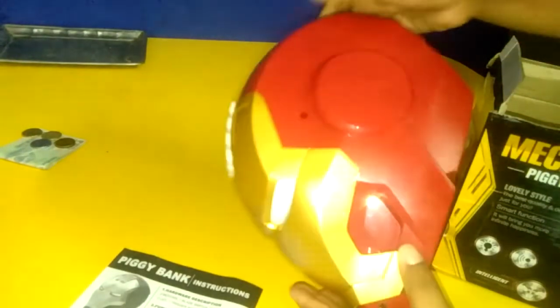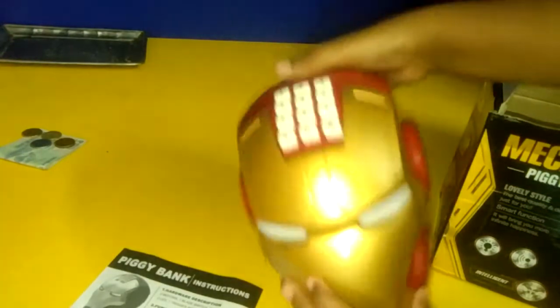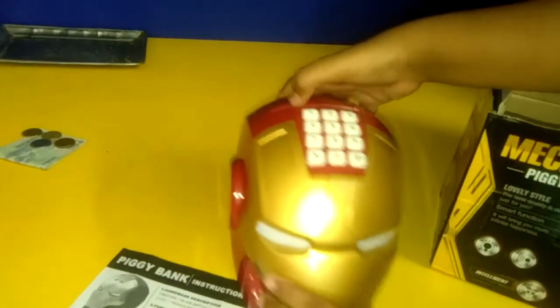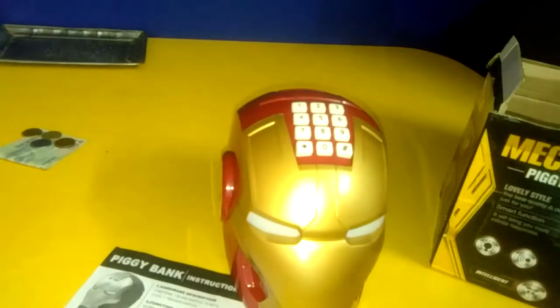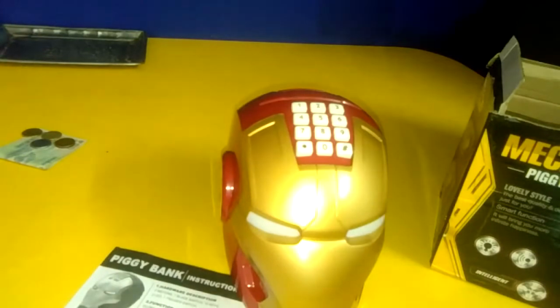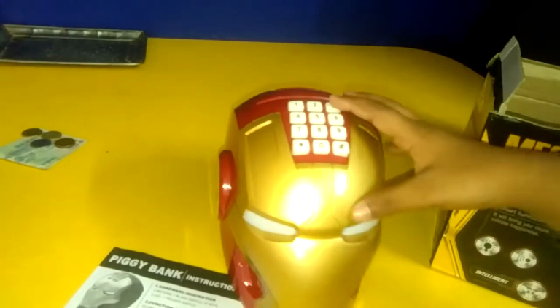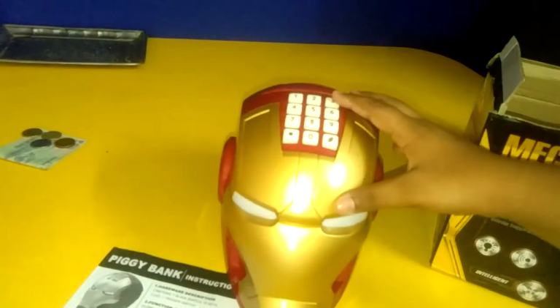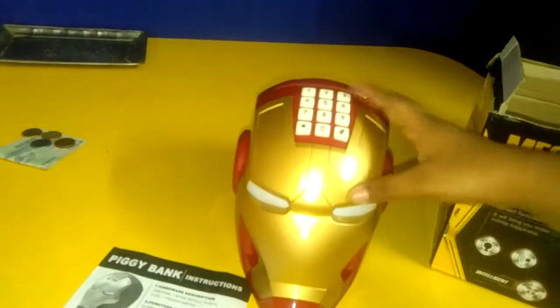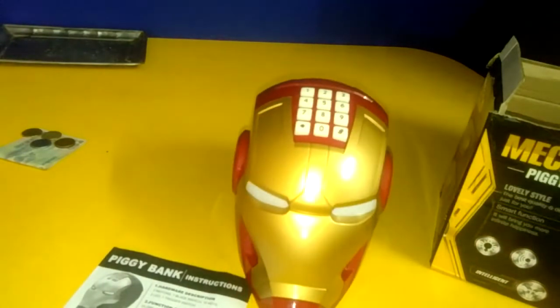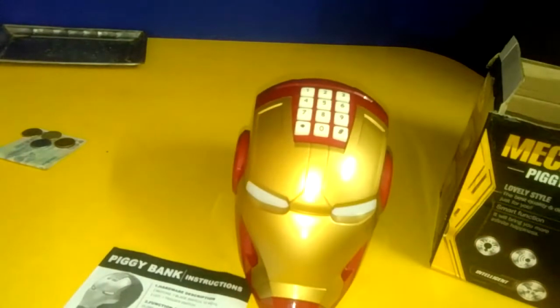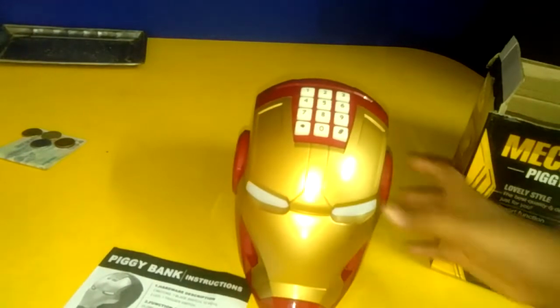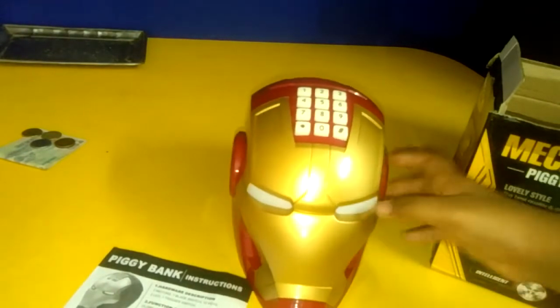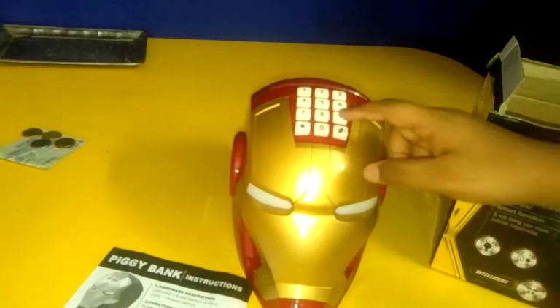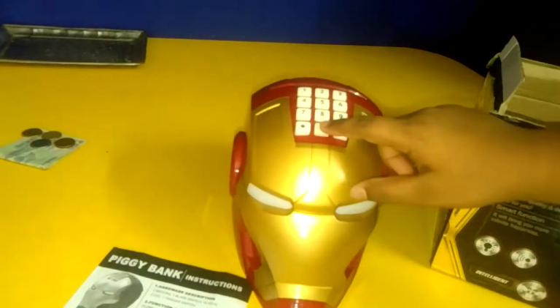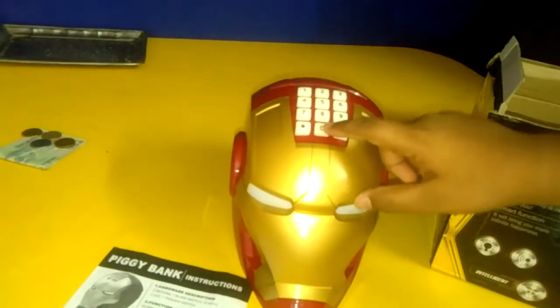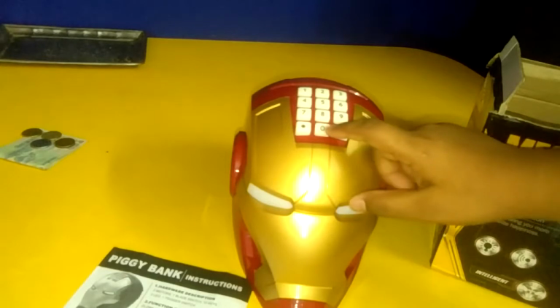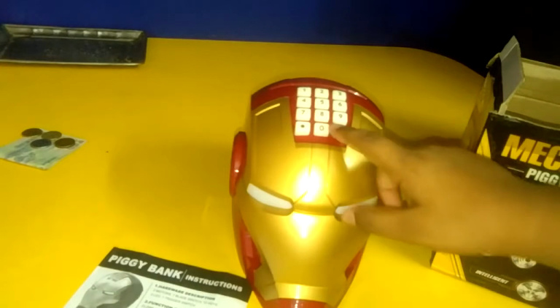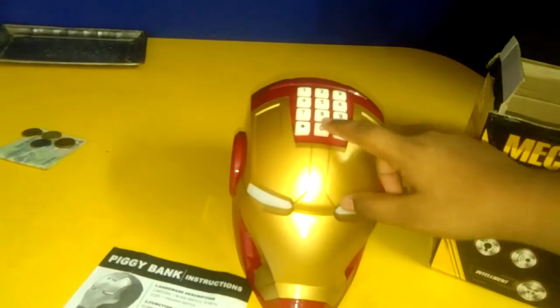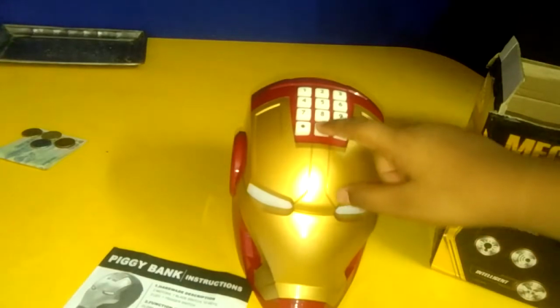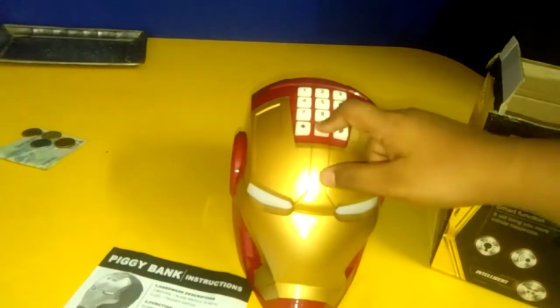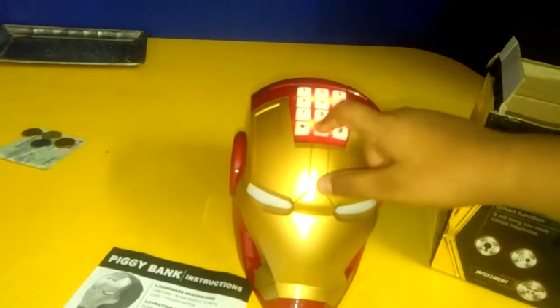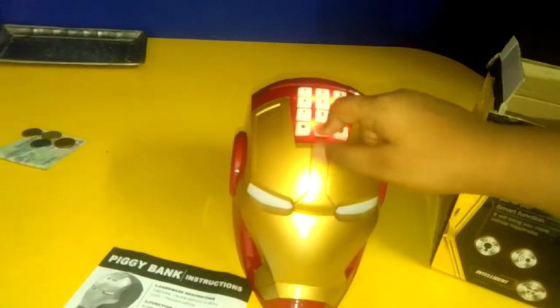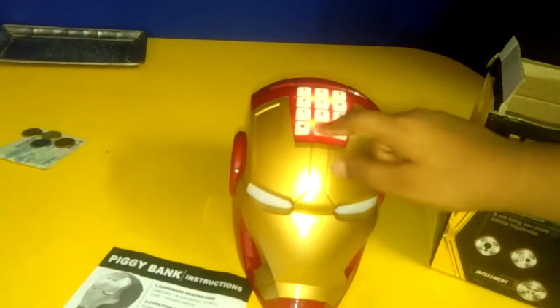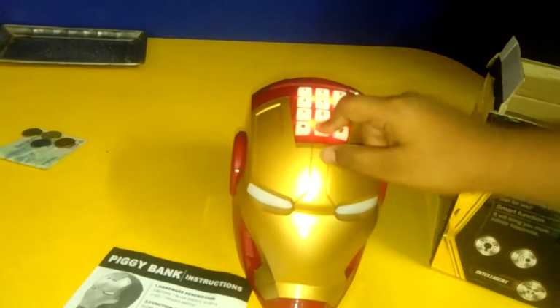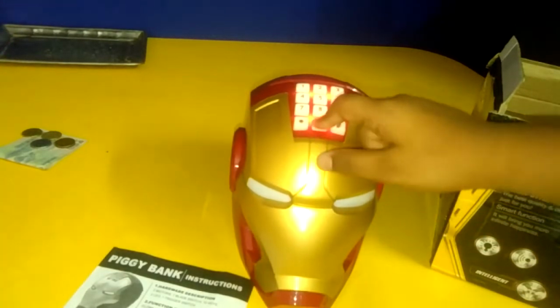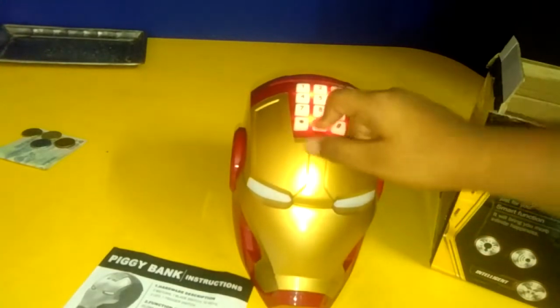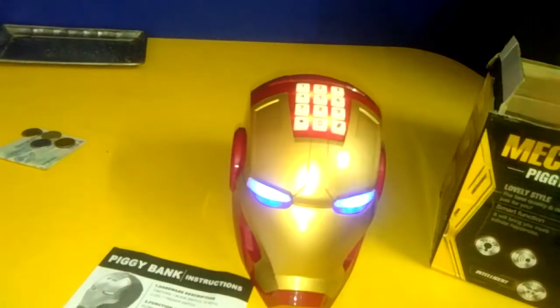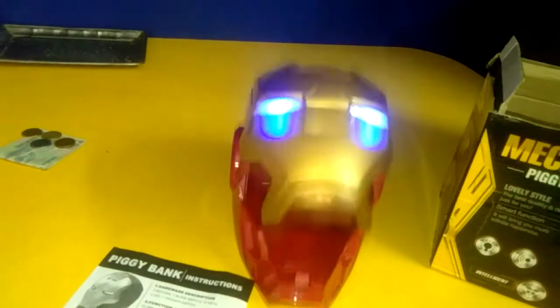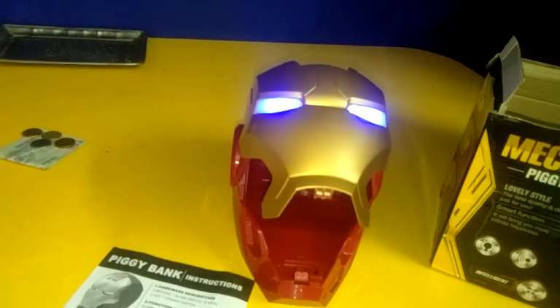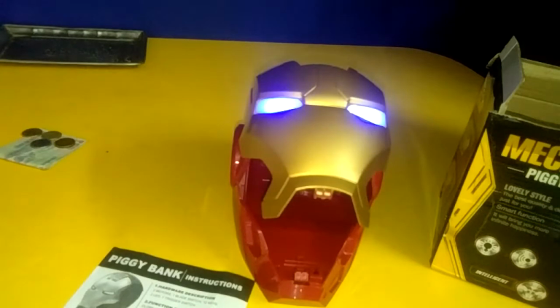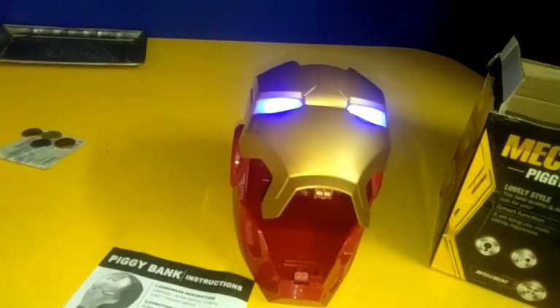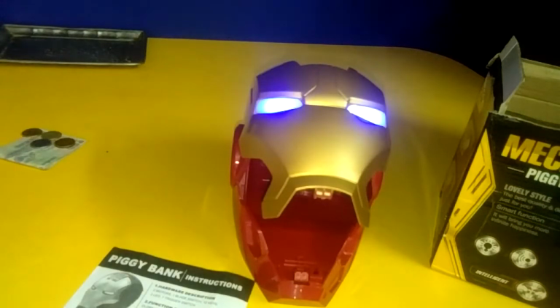It makes a sound like this. We have to press zero four times: one, two, three, four — it opens like this.